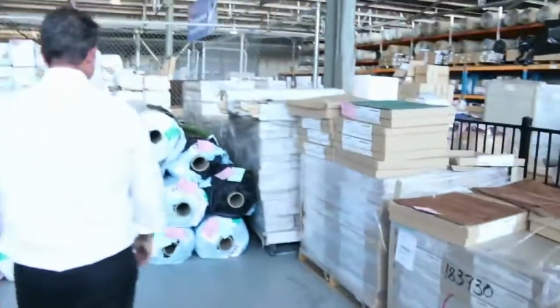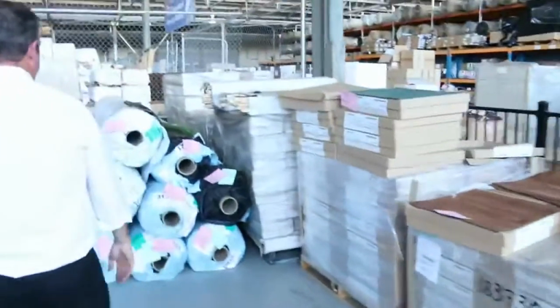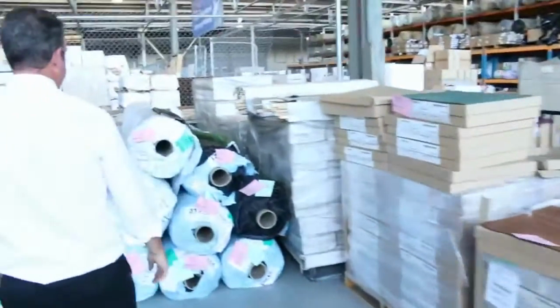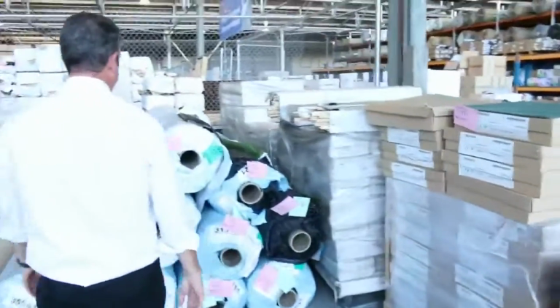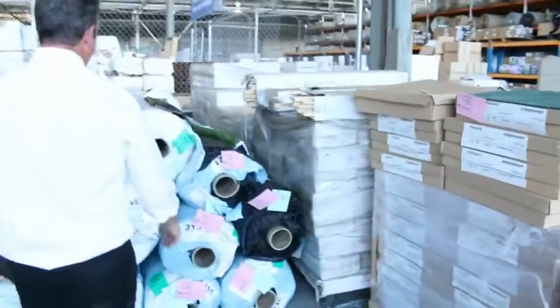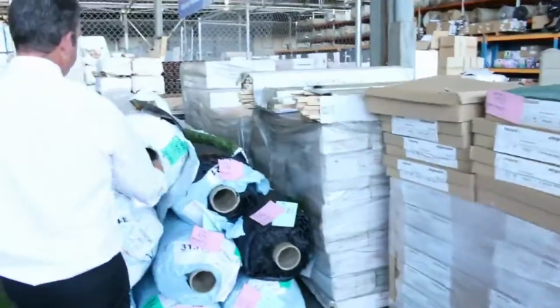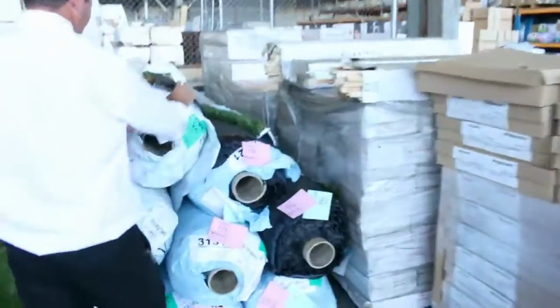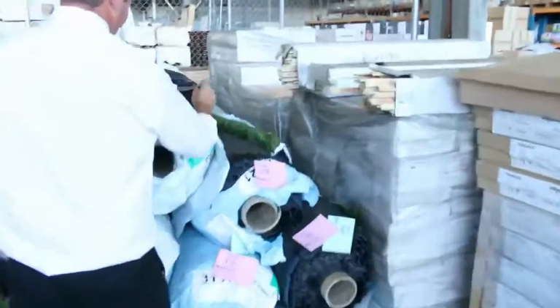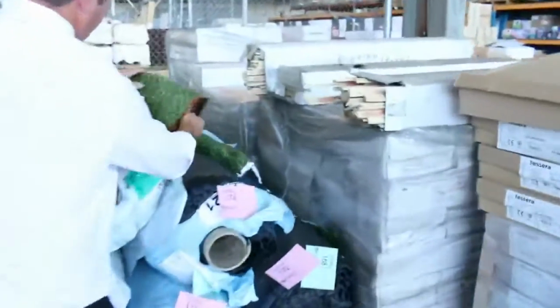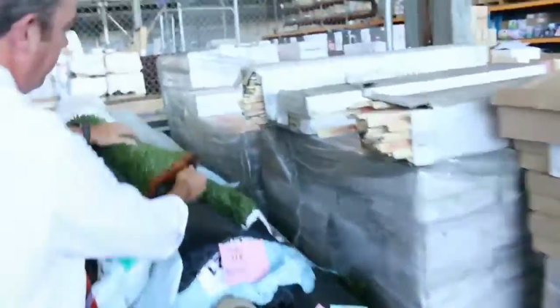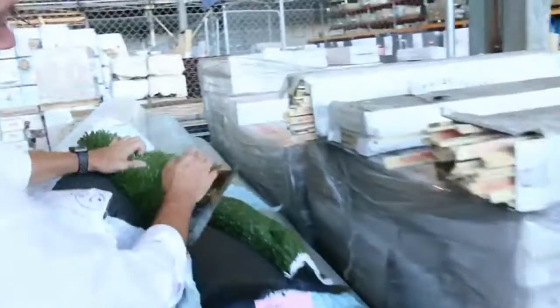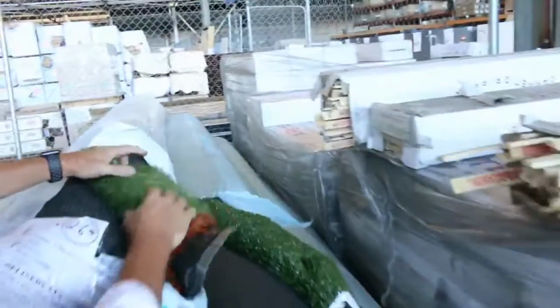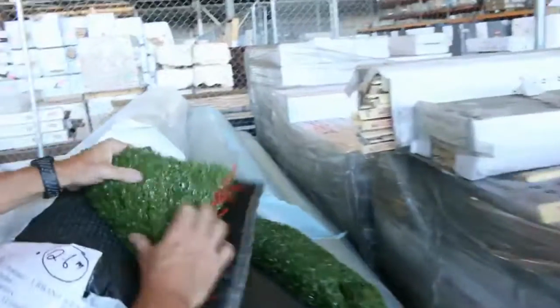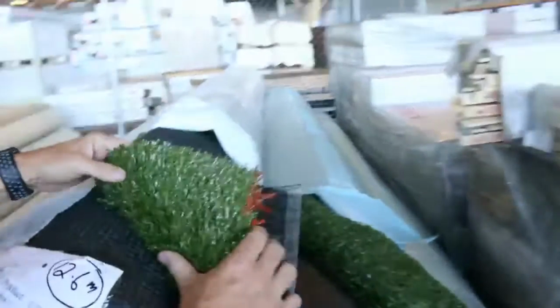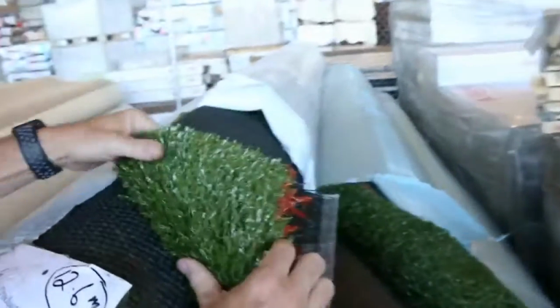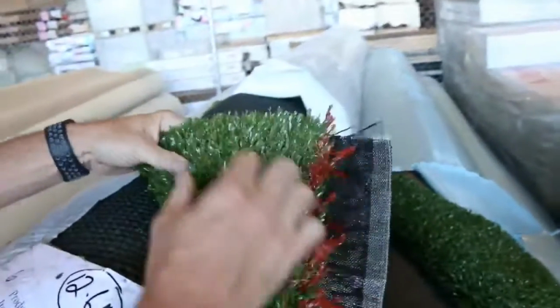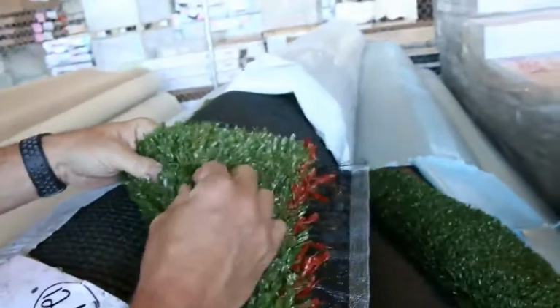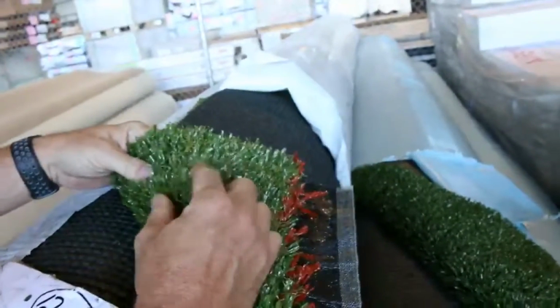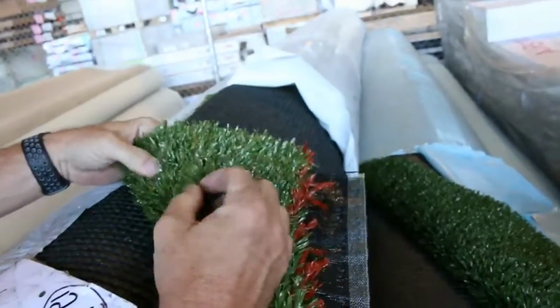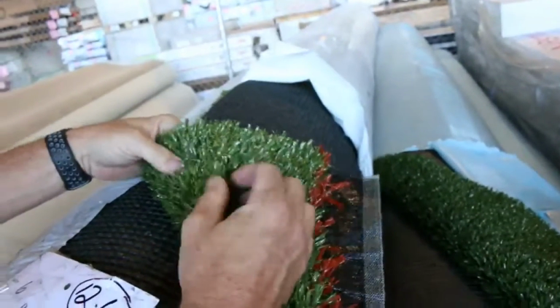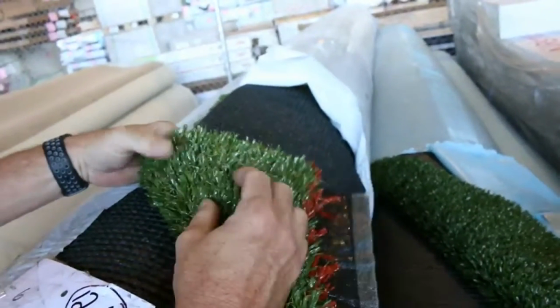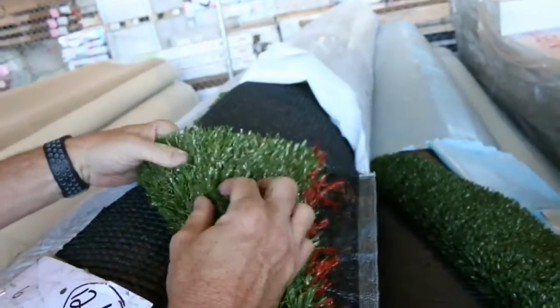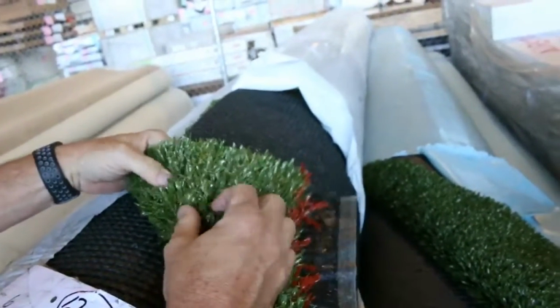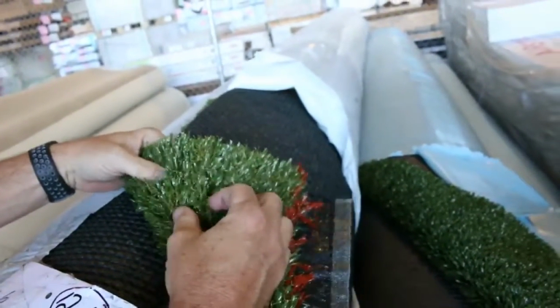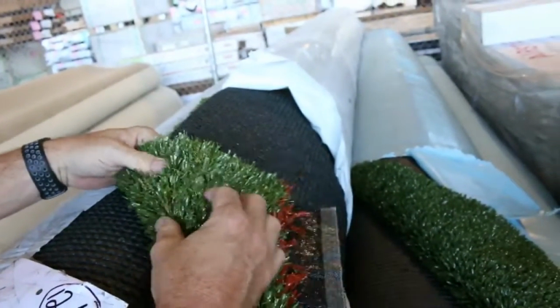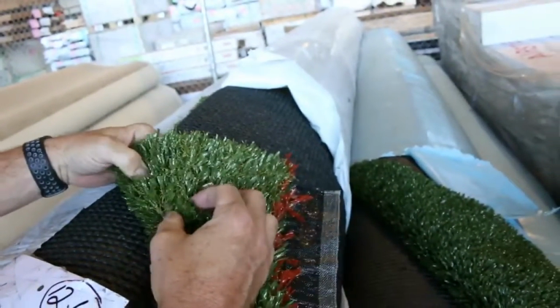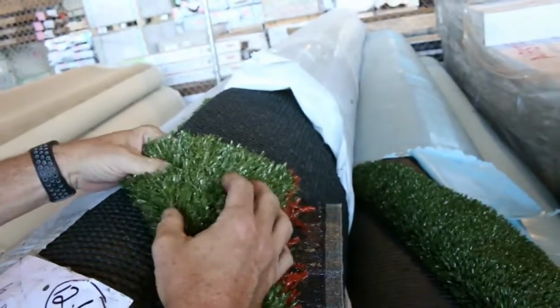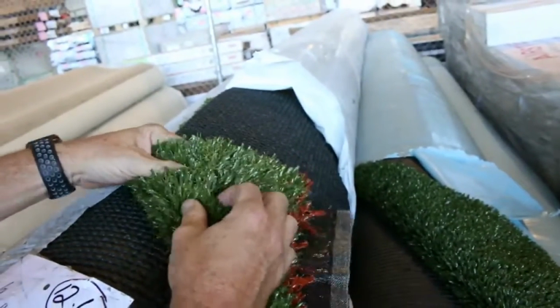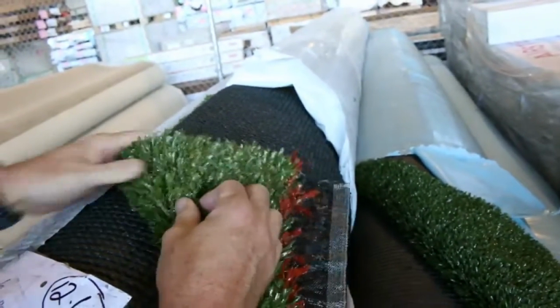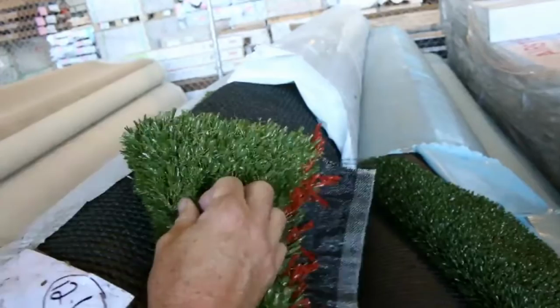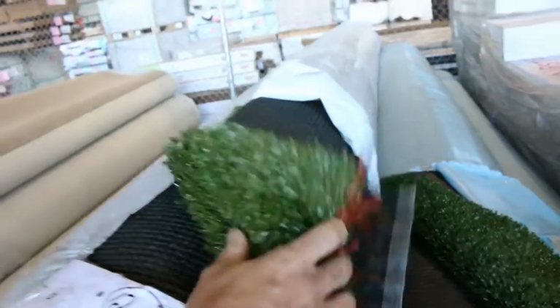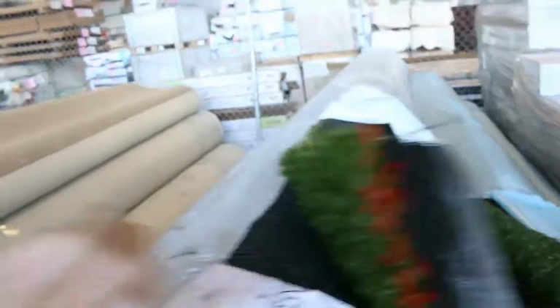We've got some nice artificial grass also — some turf in tomorrow. Some new rolls have come in with nice thick stuff. That's been selling for between $10 and $15 a square meter.